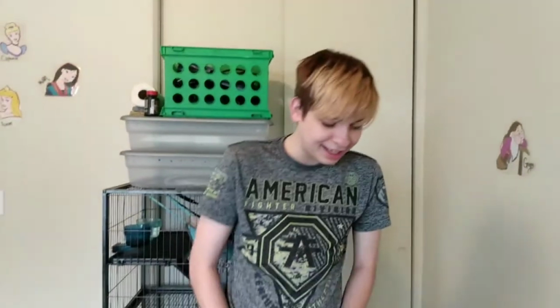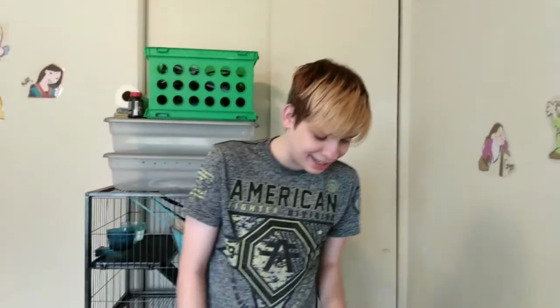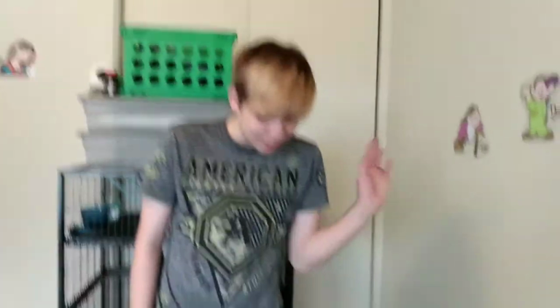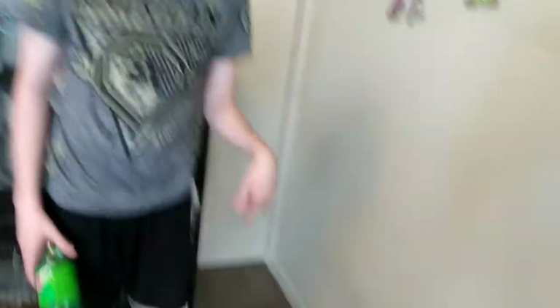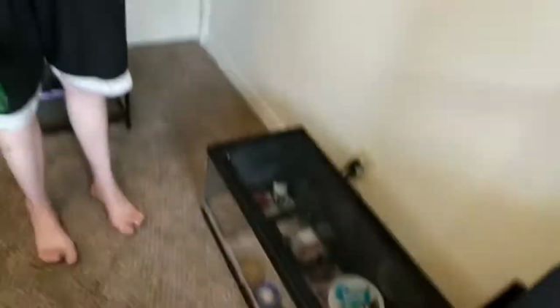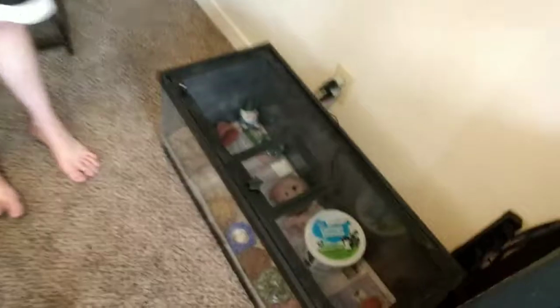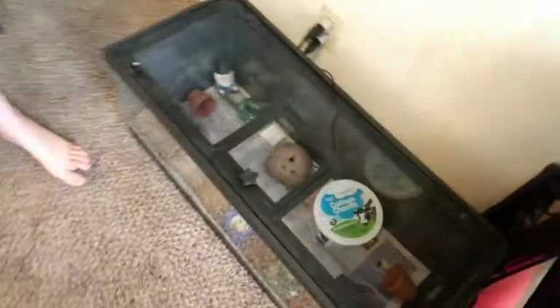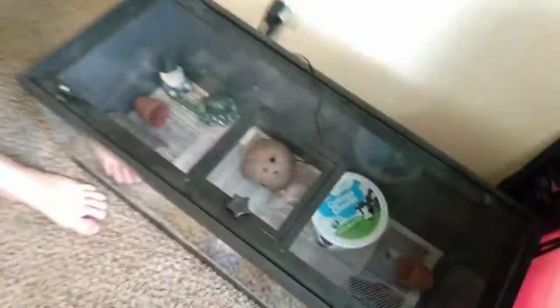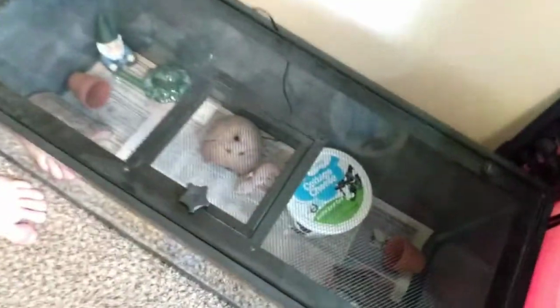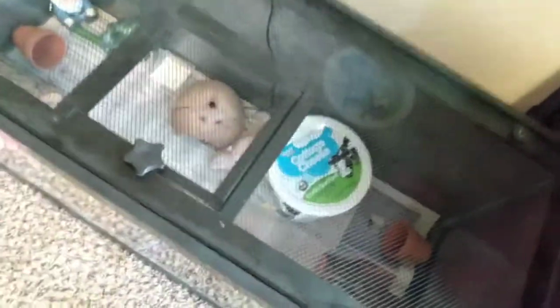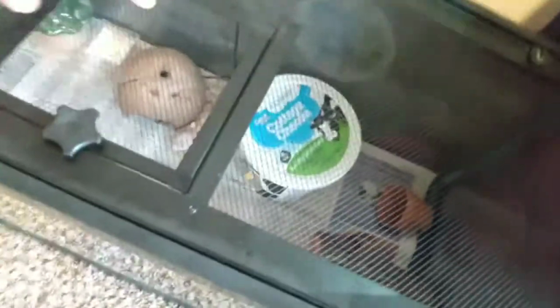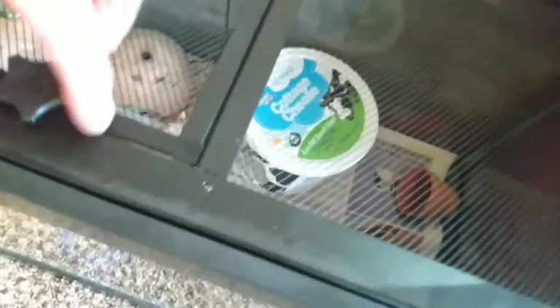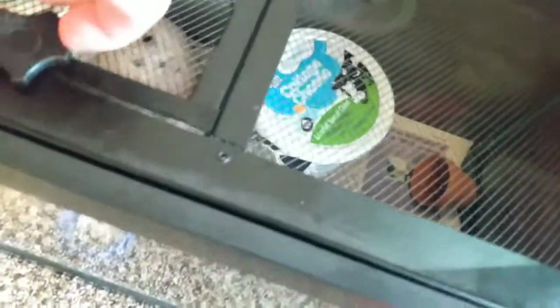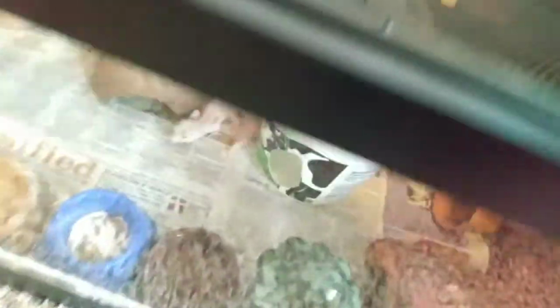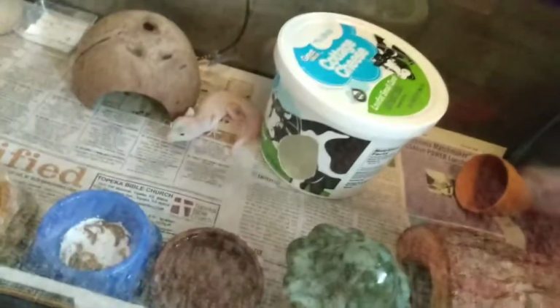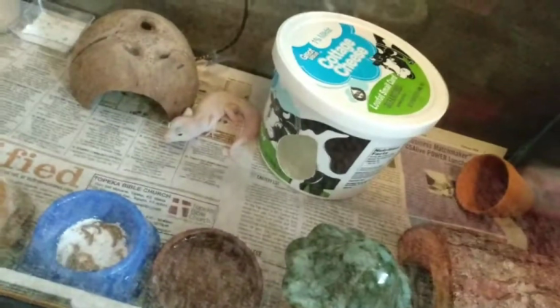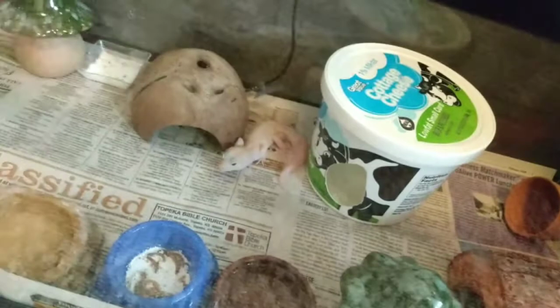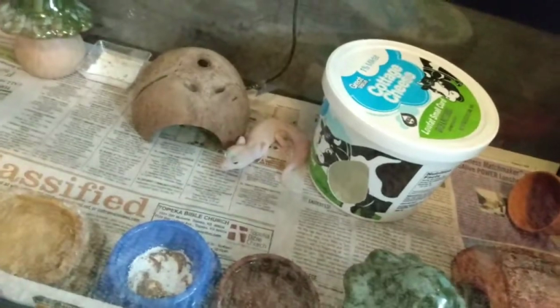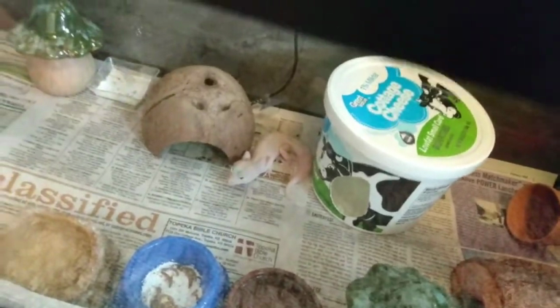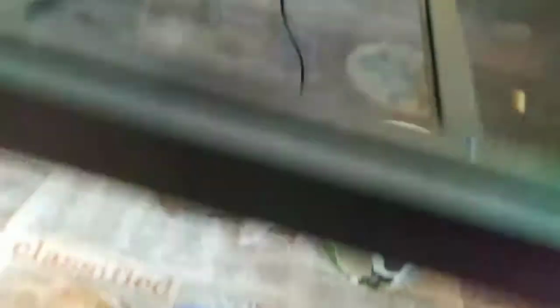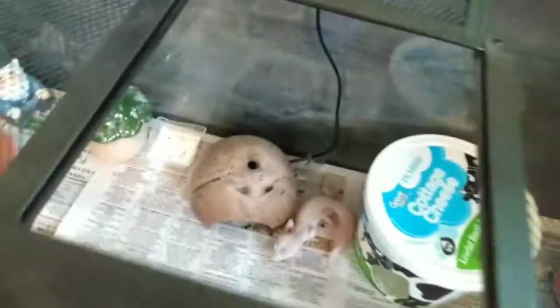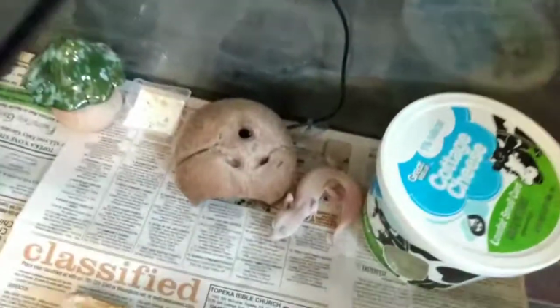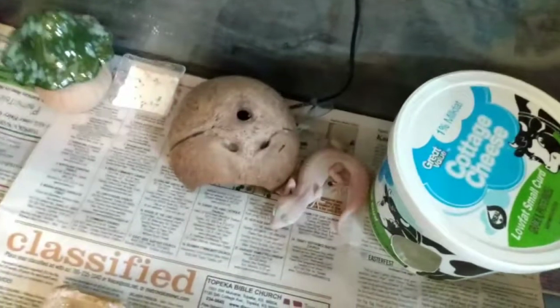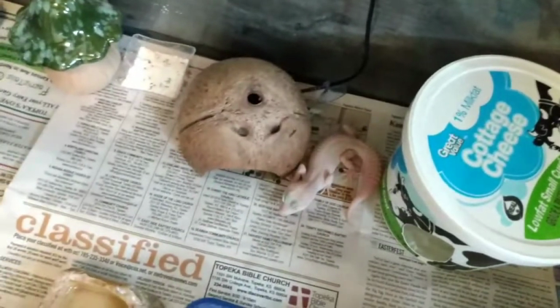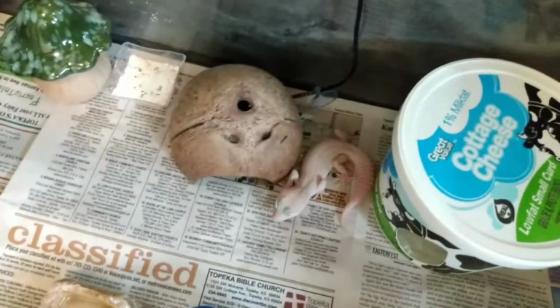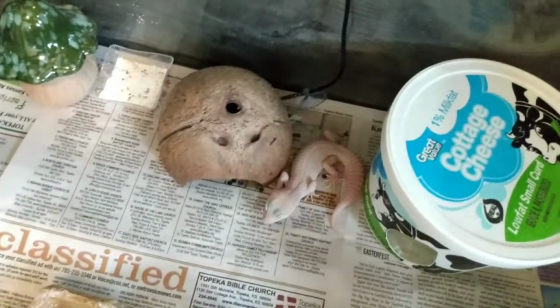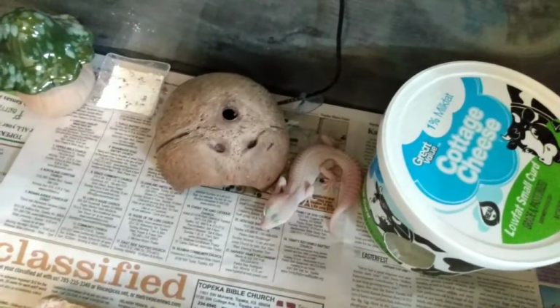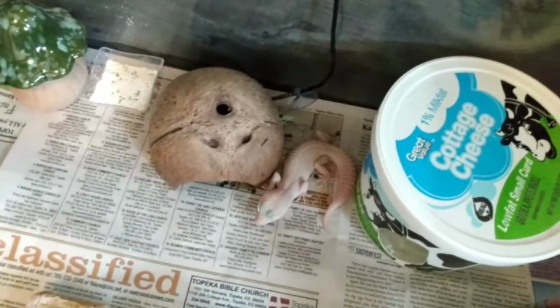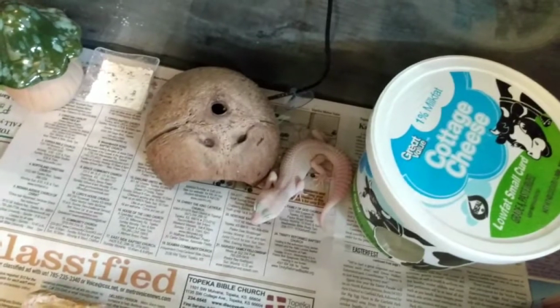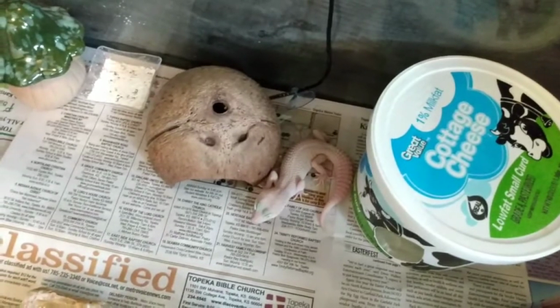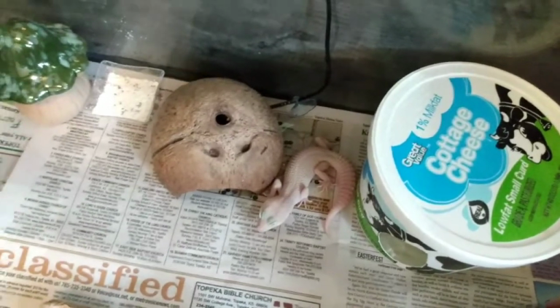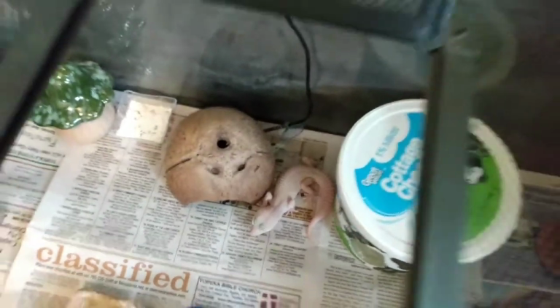And then we'll just move on to Echo. There's Echo right there. You can get a bare glimpse of him. Look at Echo, he's so cute. He's a male blazing blizzard with yellow on him.